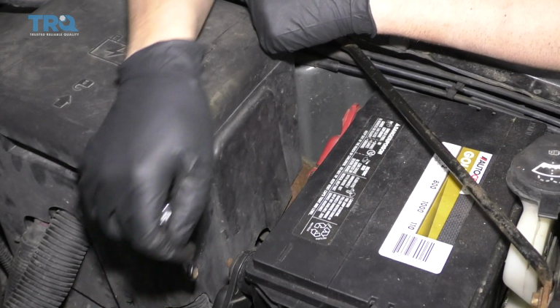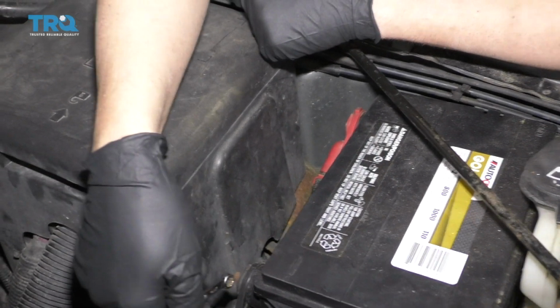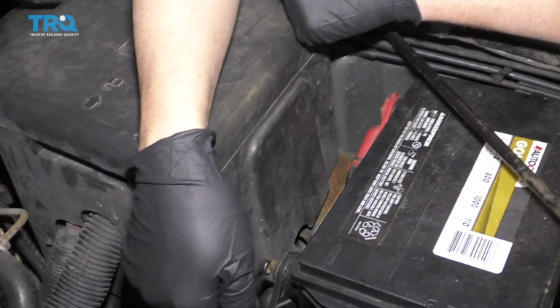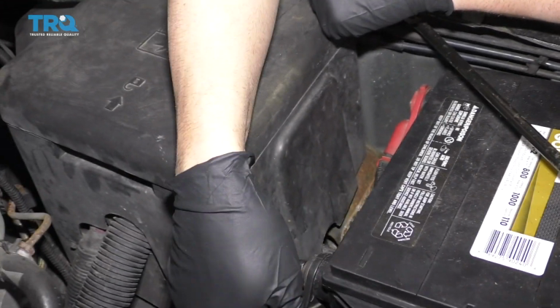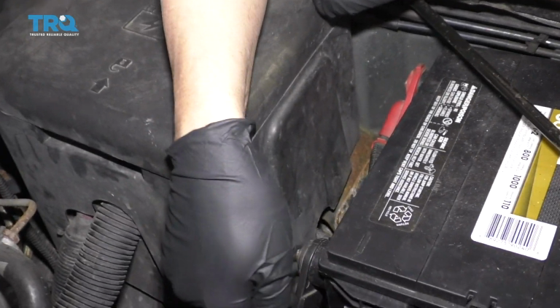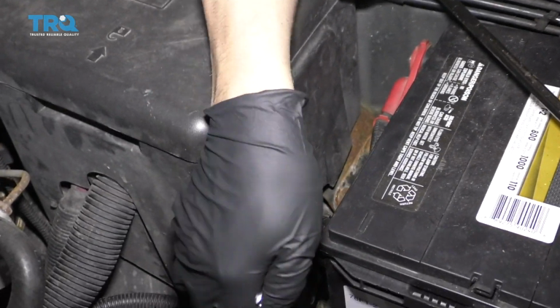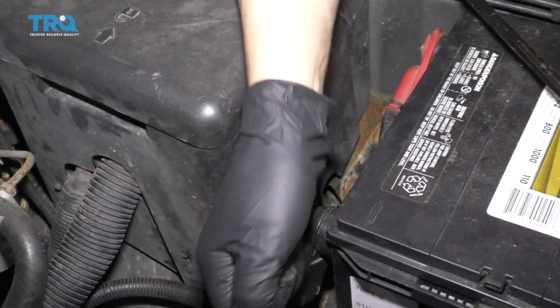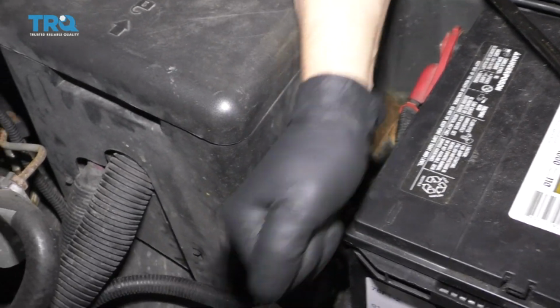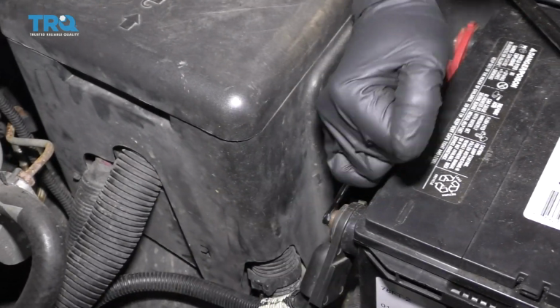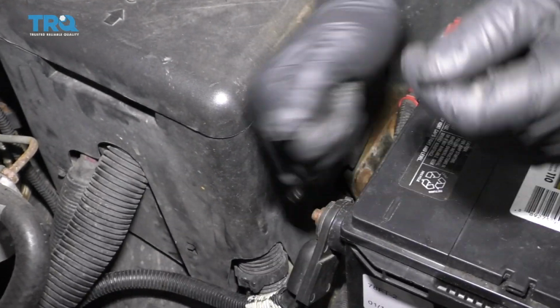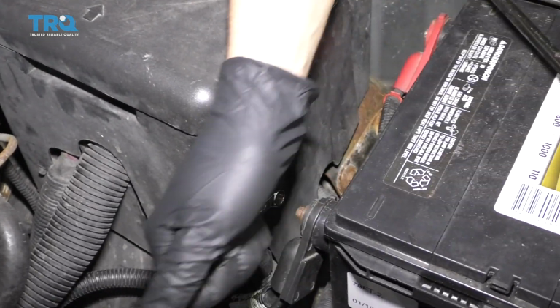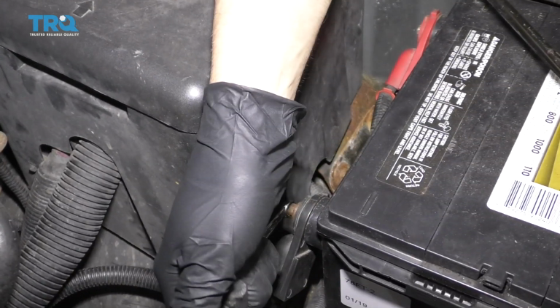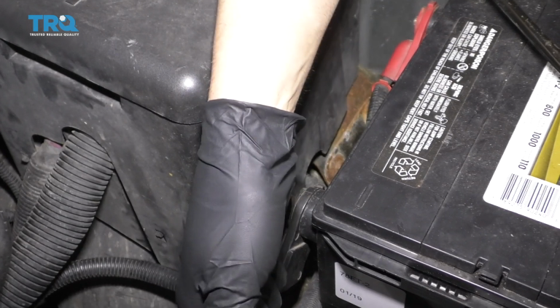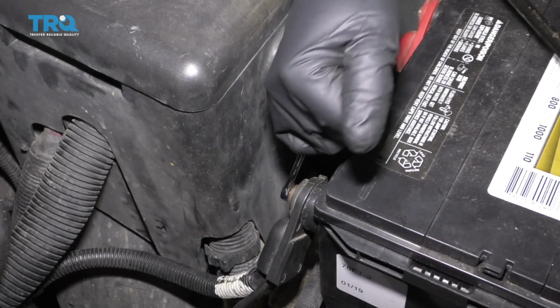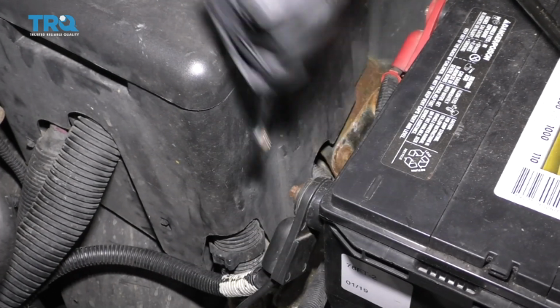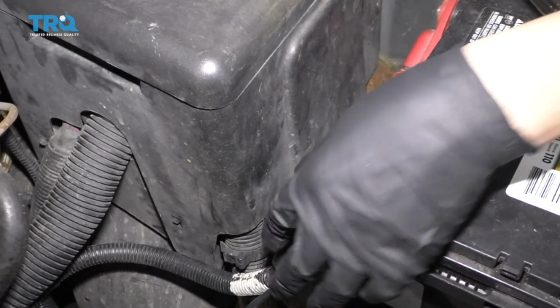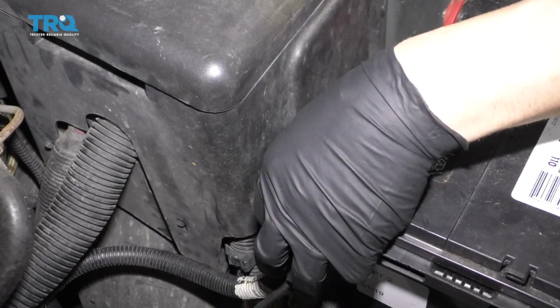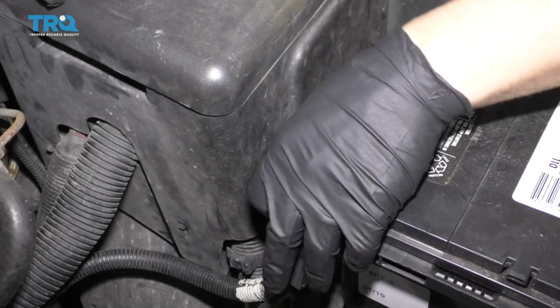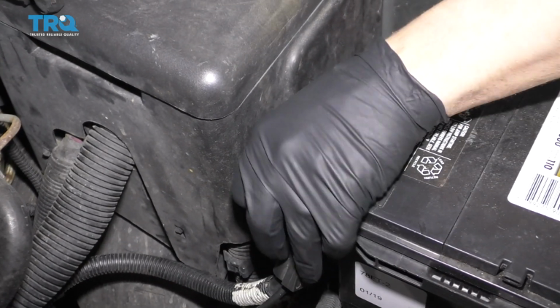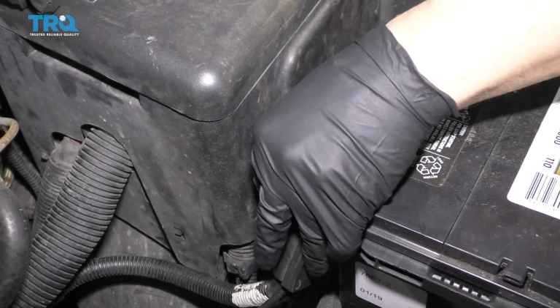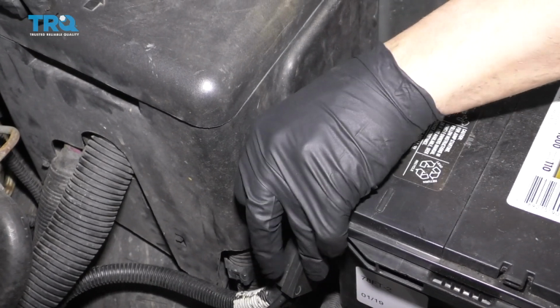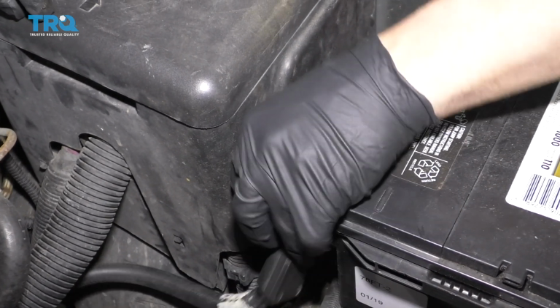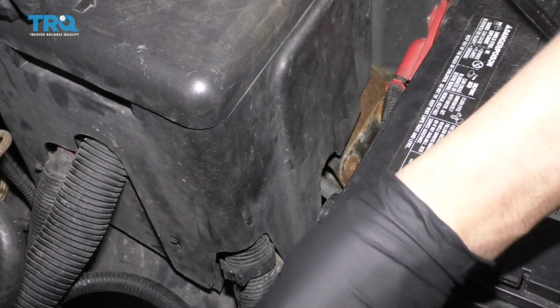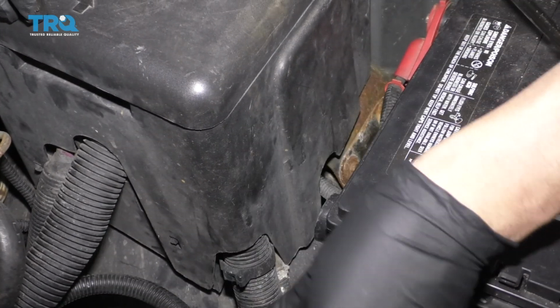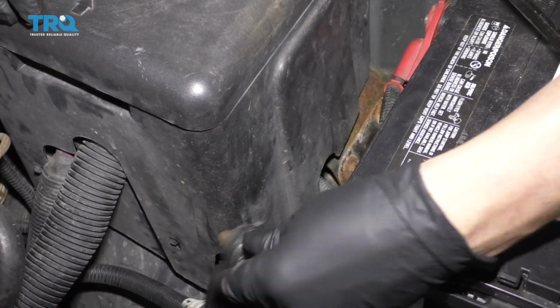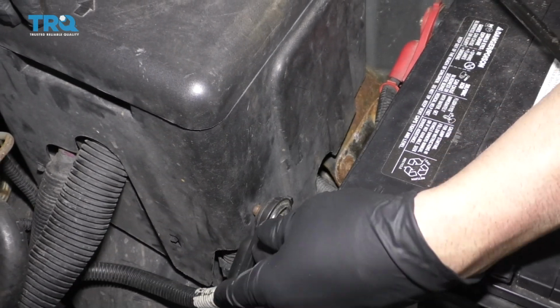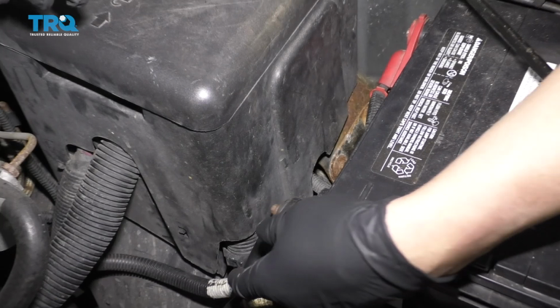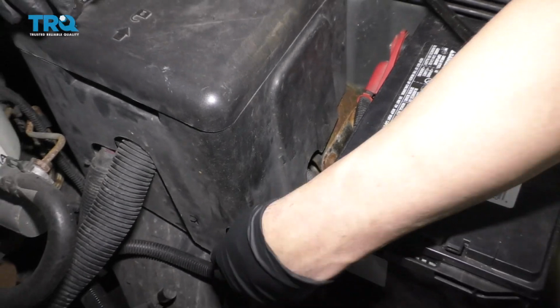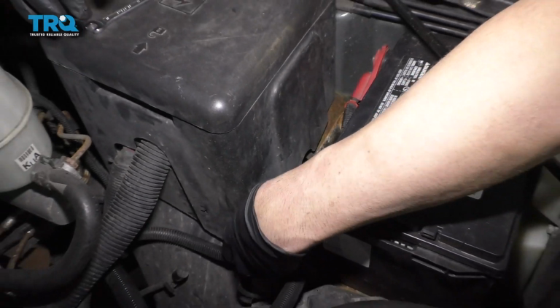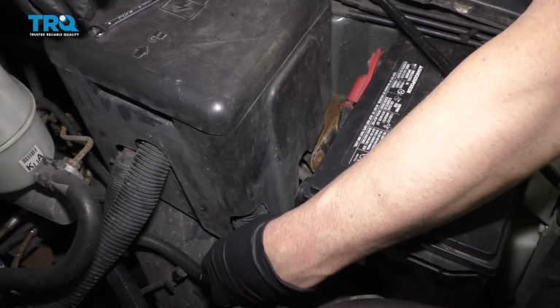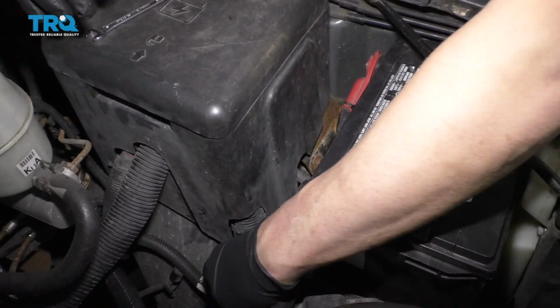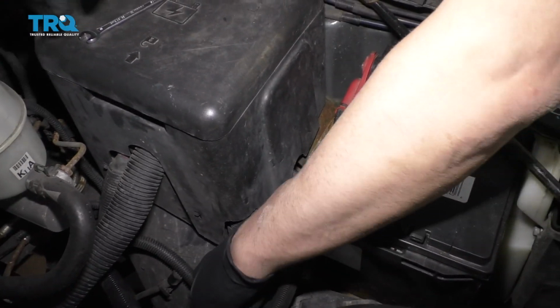Disconnect the battery — disconnect the negative terminal. Use an 8-millimeter wrench and disconnect that. Just slide it out of the way.